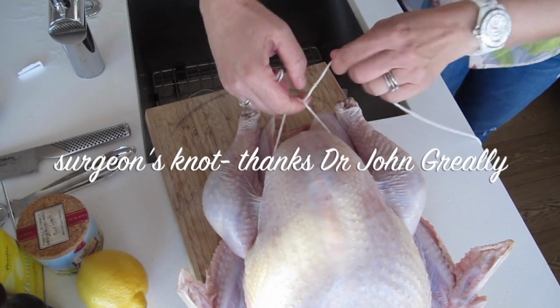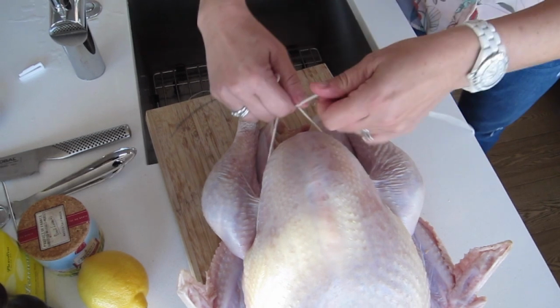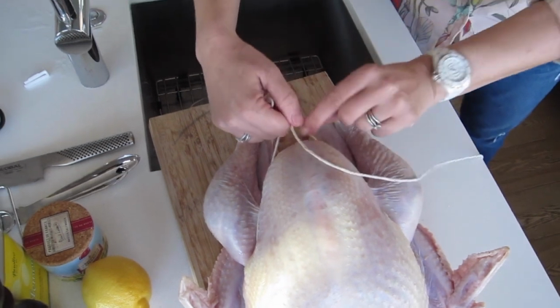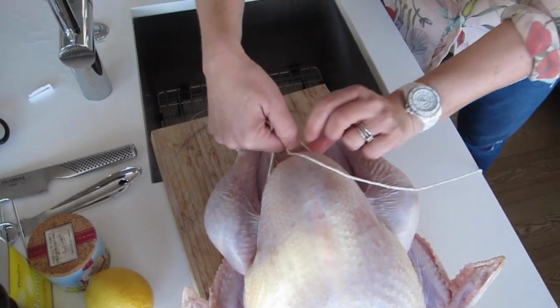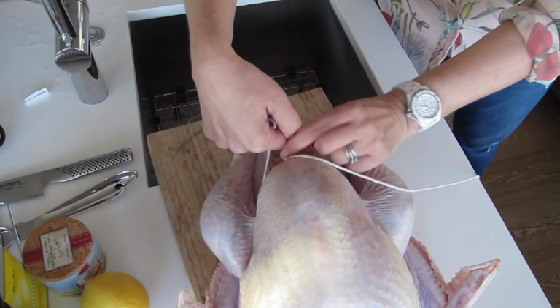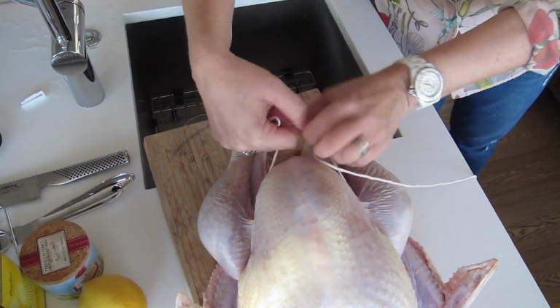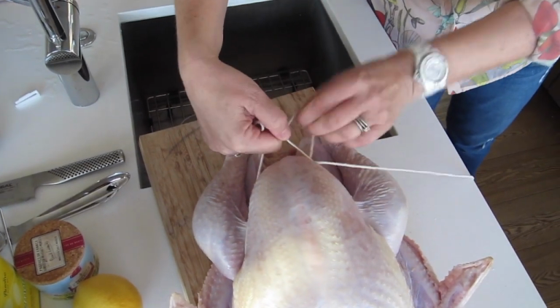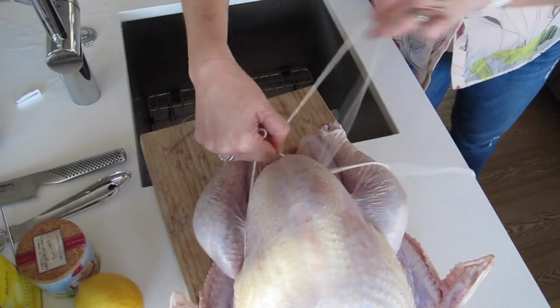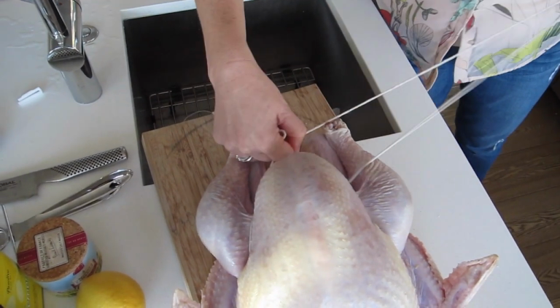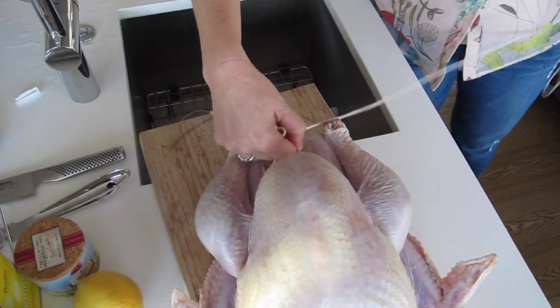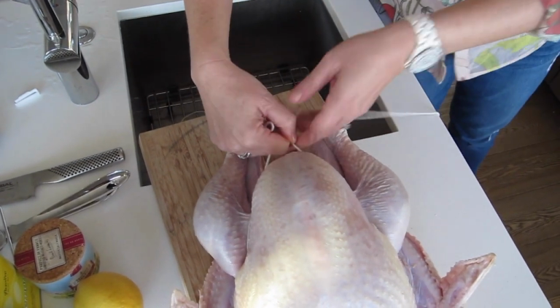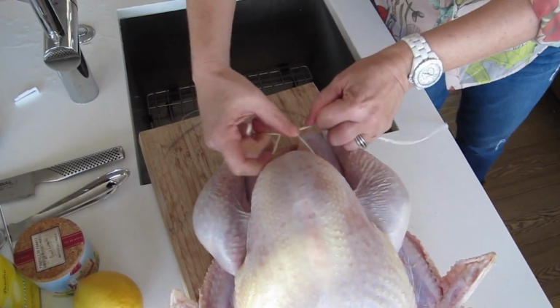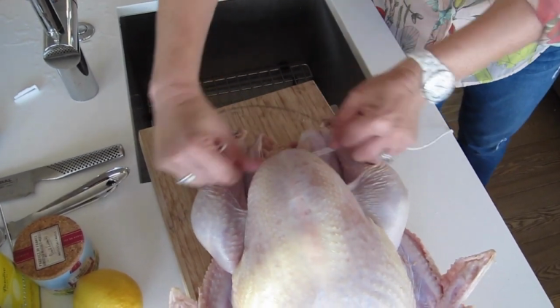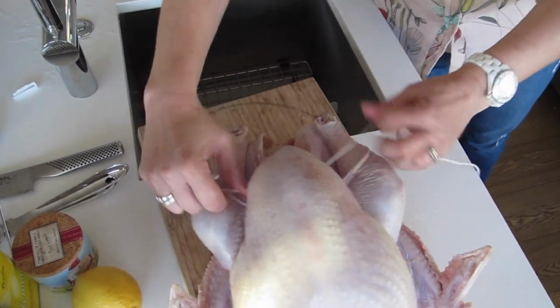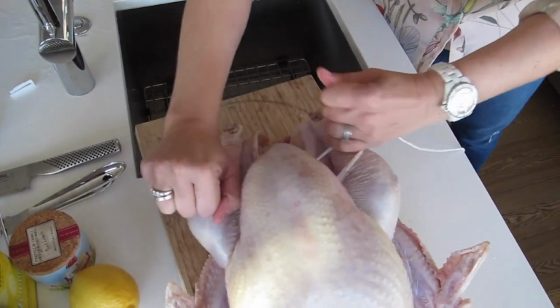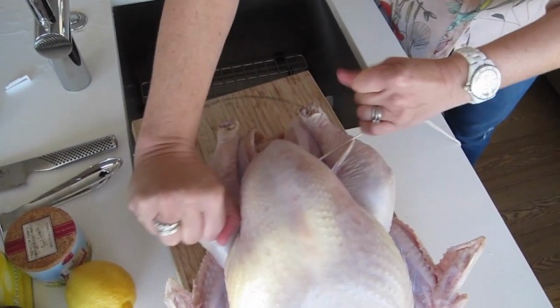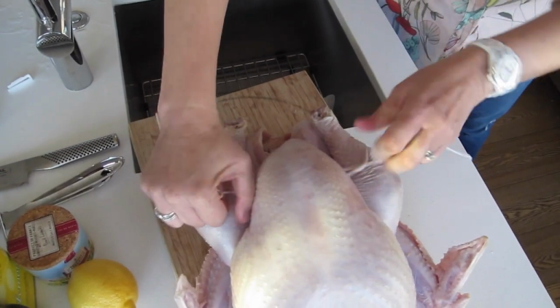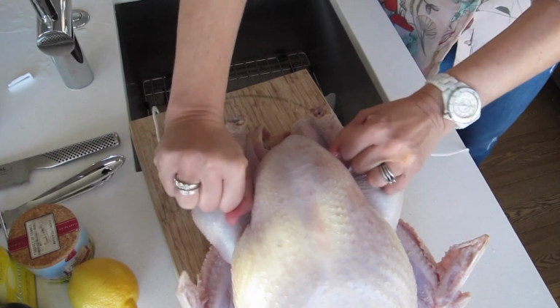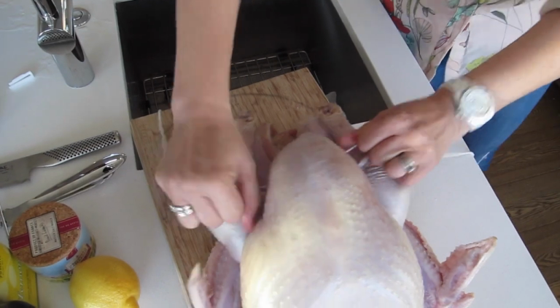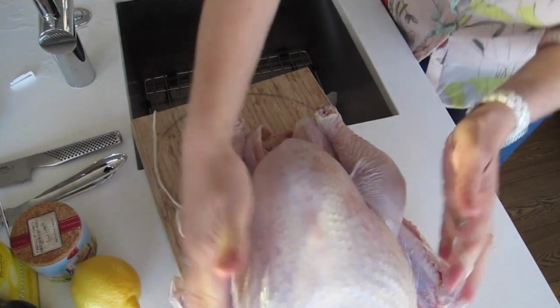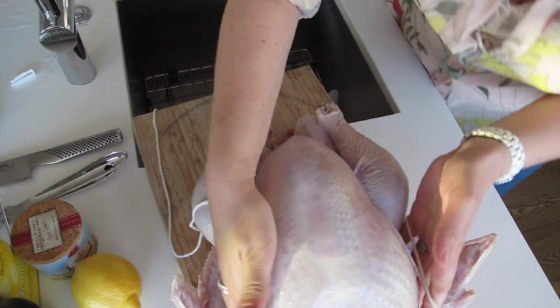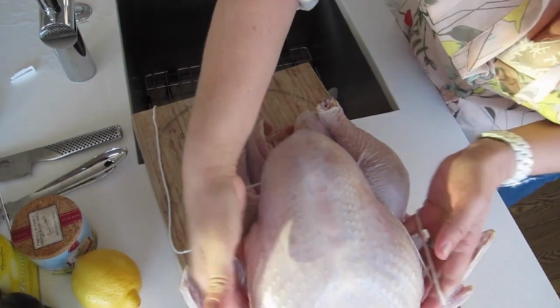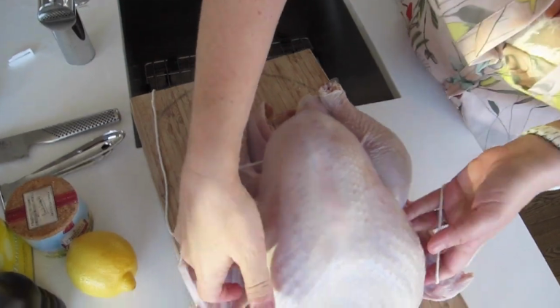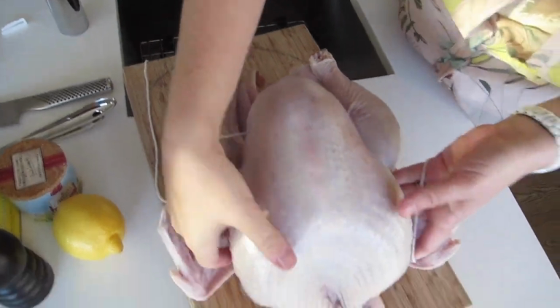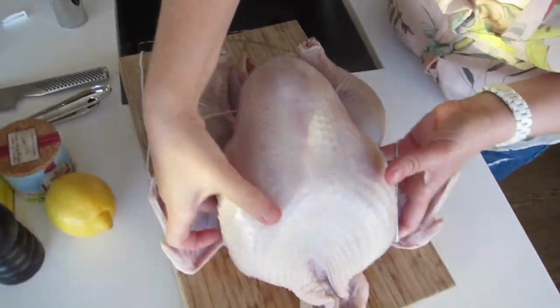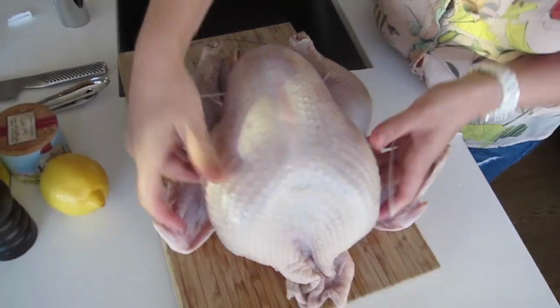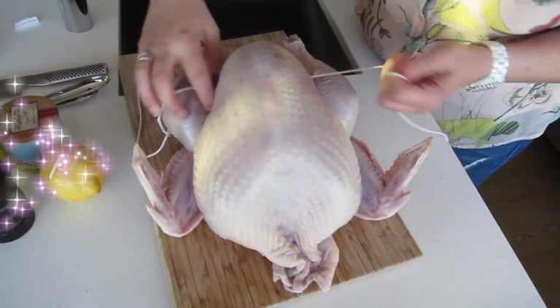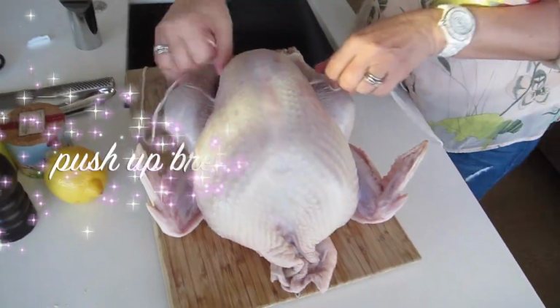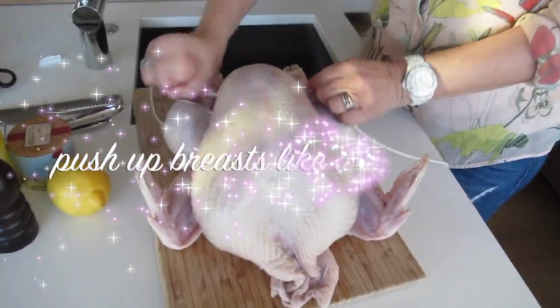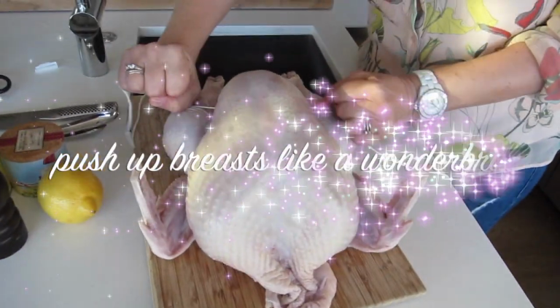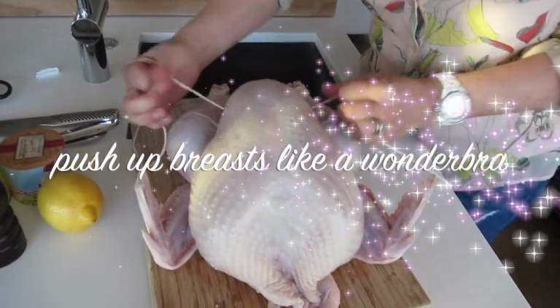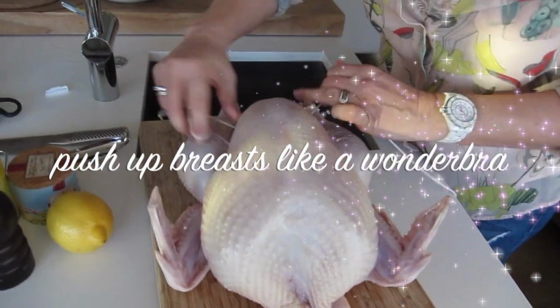Then you do a surgeon's knot, which is where you tie it once and then tie it again, and that will really hold it so the breast is being pushed up and under, like a wonder bra.